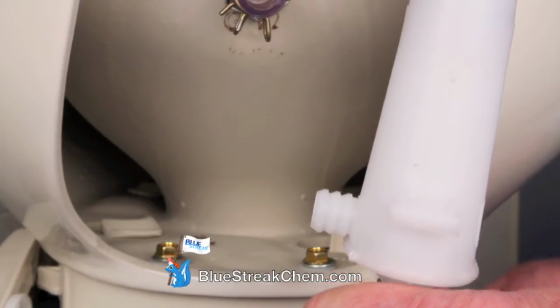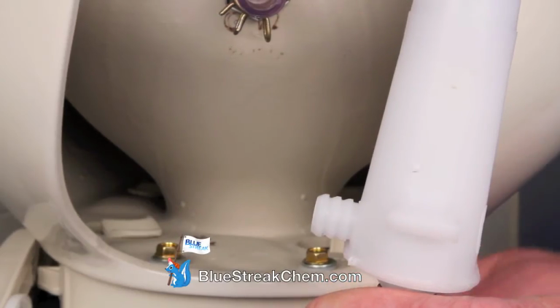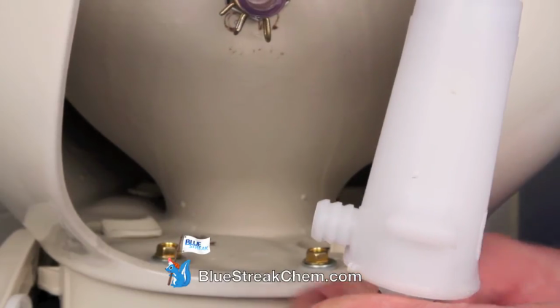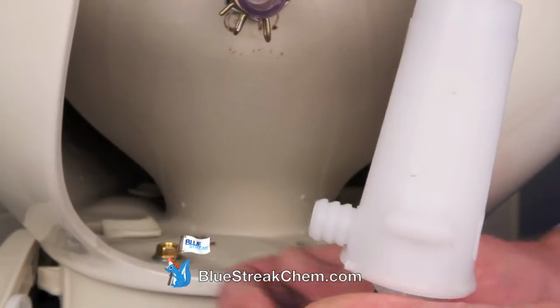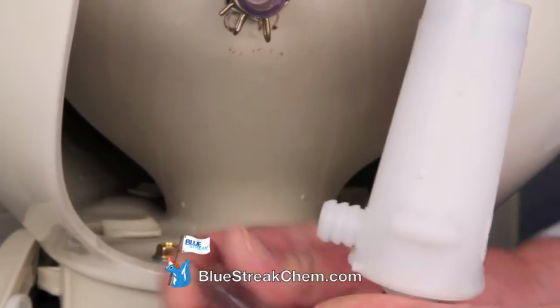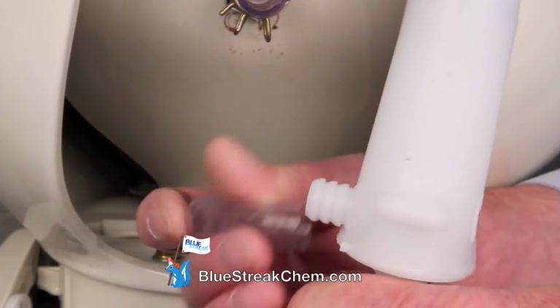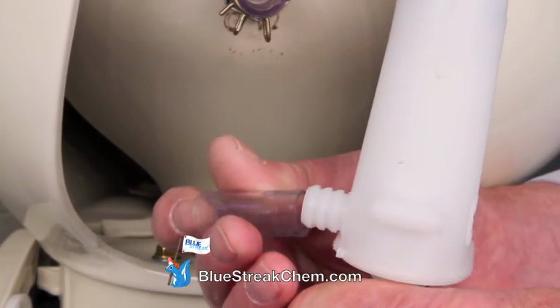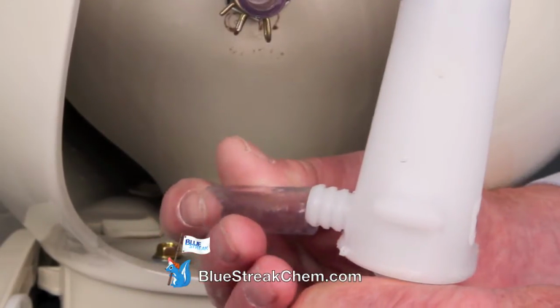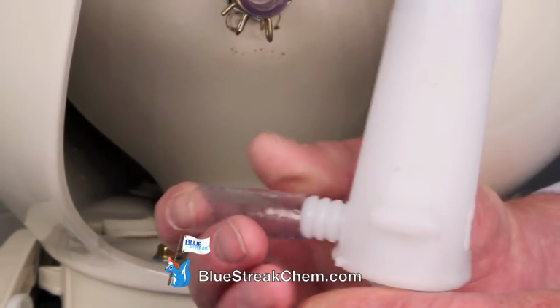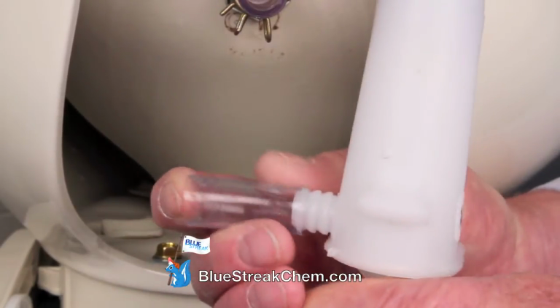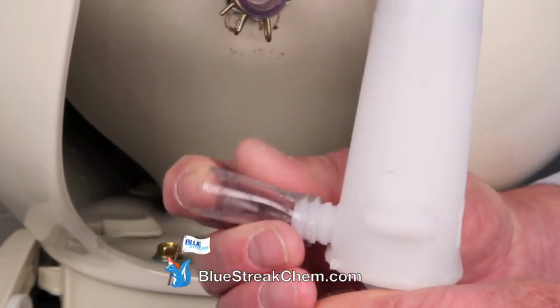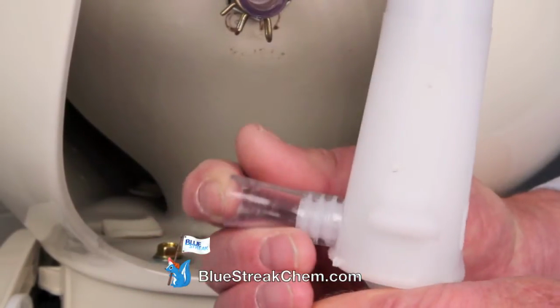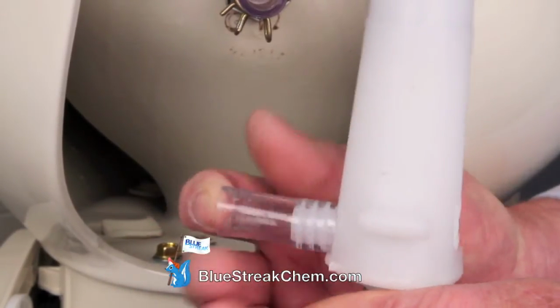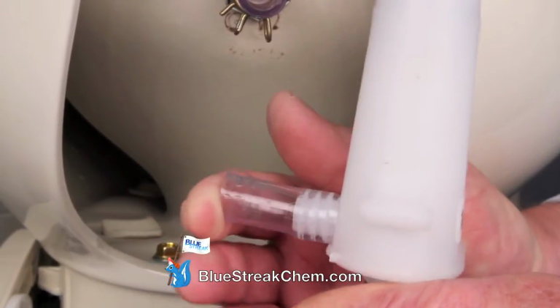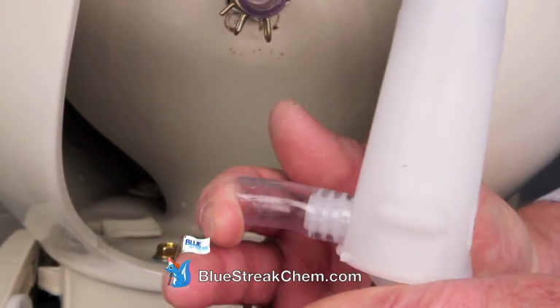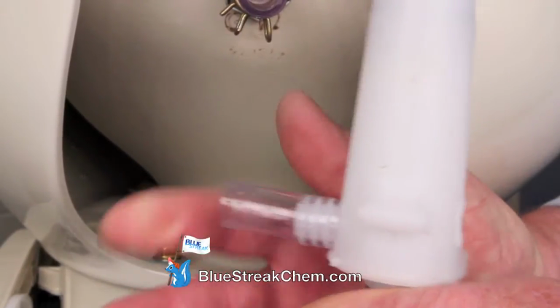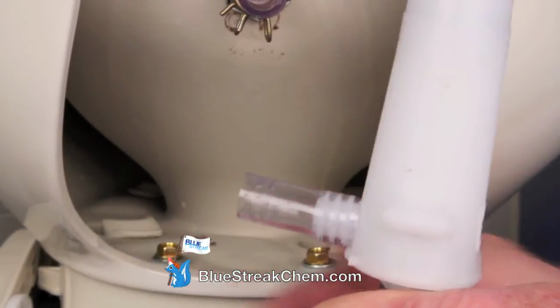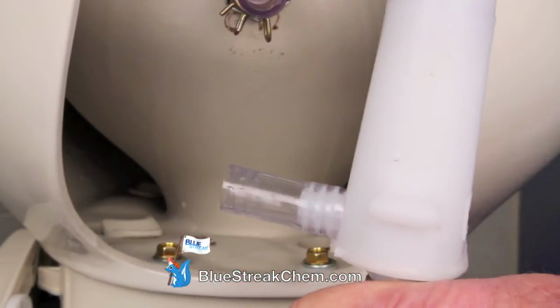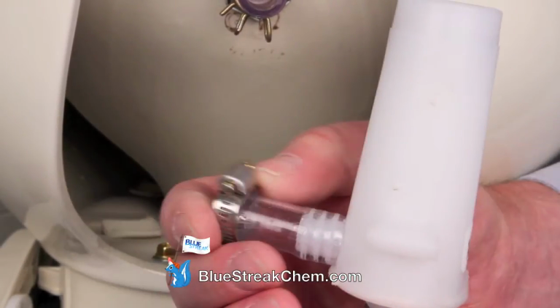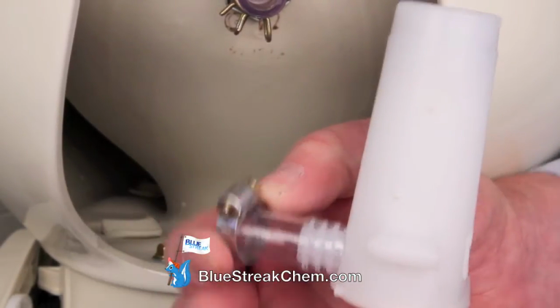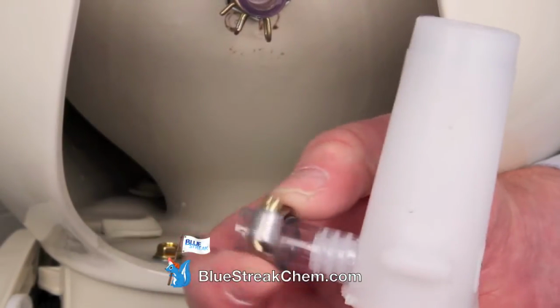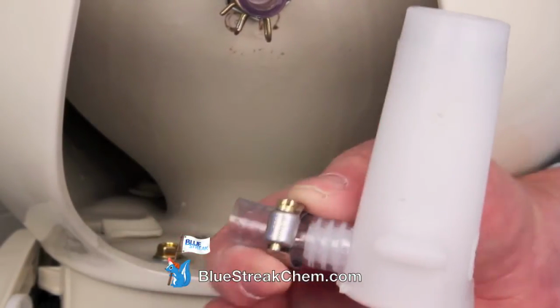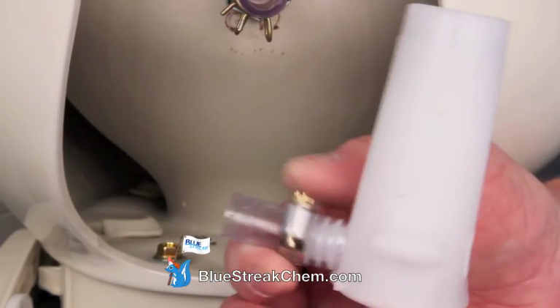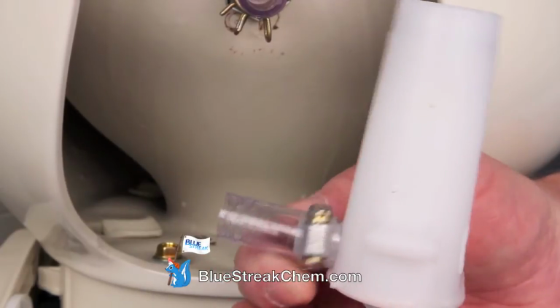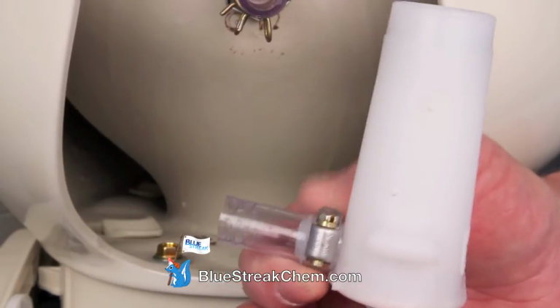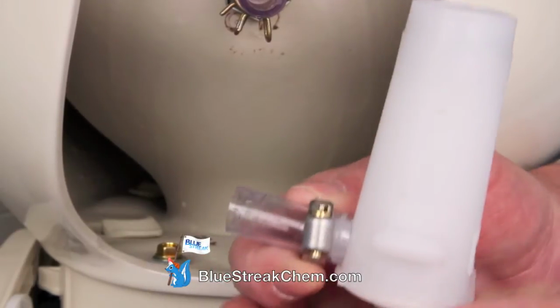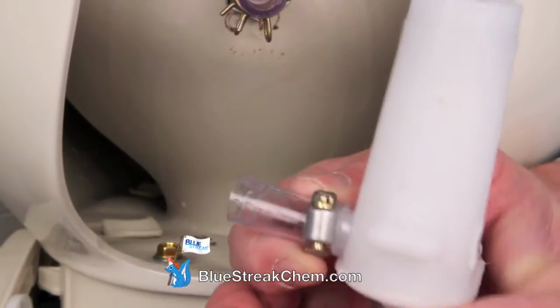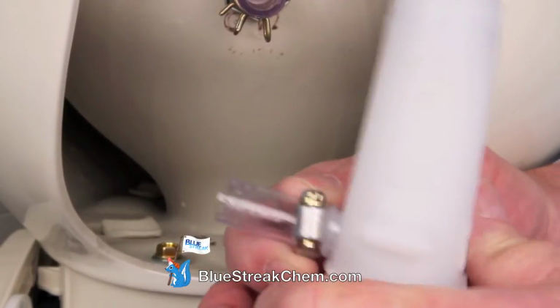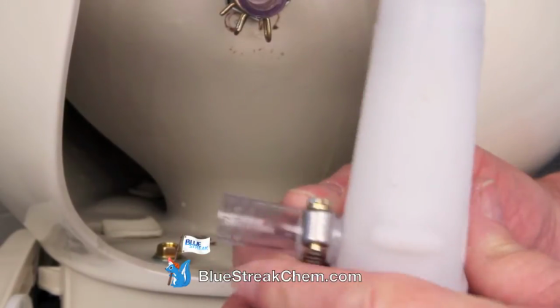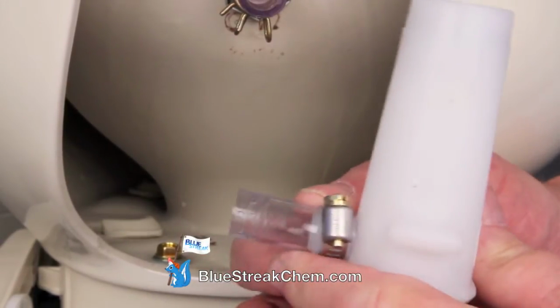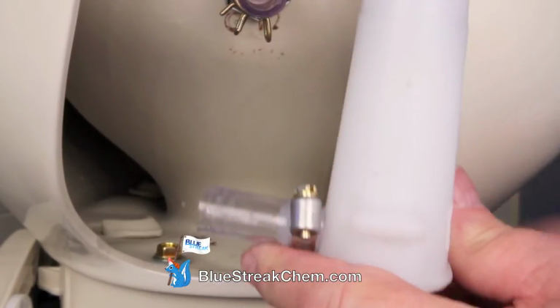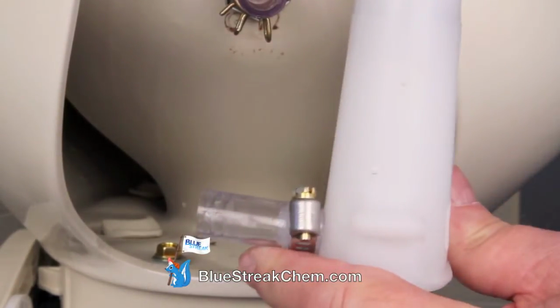Grab the inch and a half piece of vinyl tubing and slide it over the vacuum breaker. Grab a screw clamp, place it over the vacuum breaker, and tighten it down.